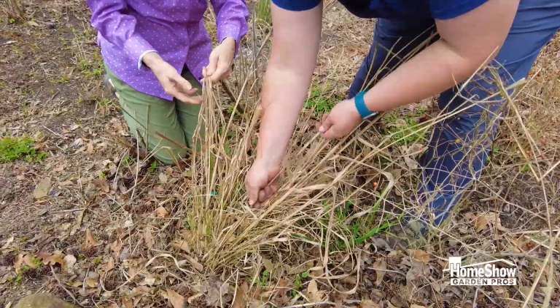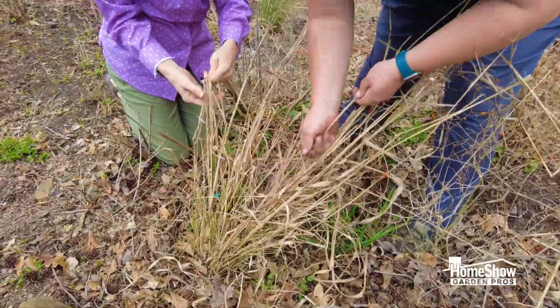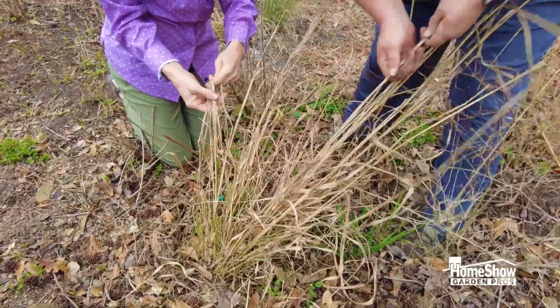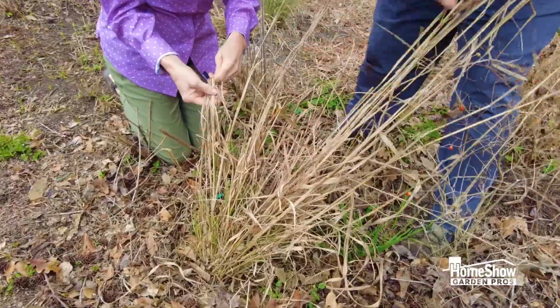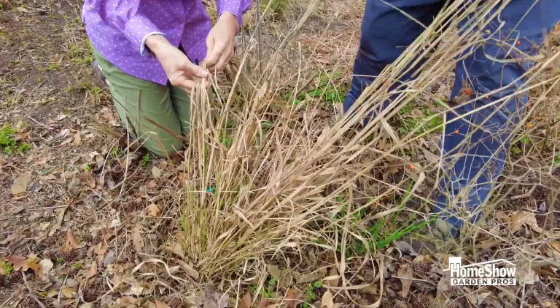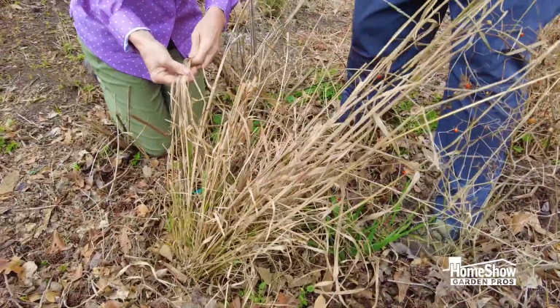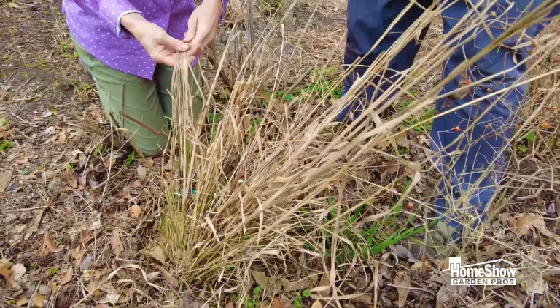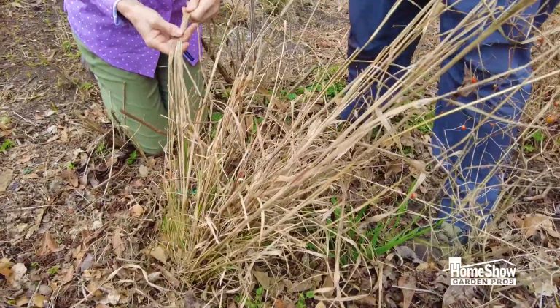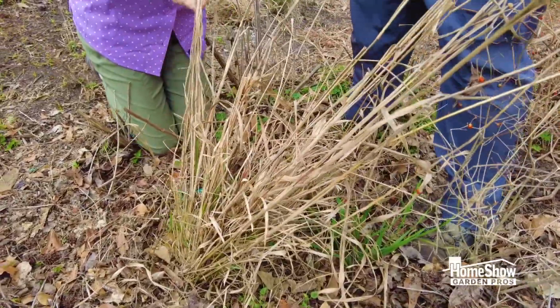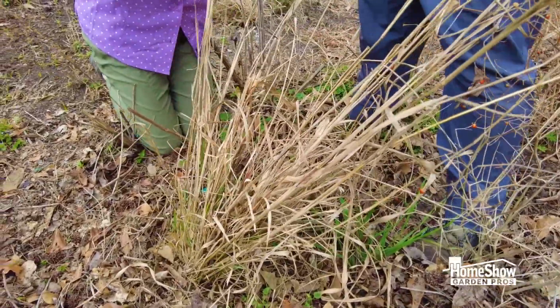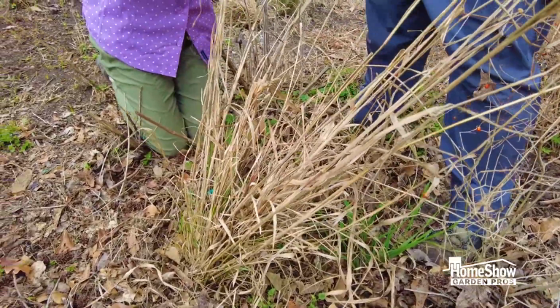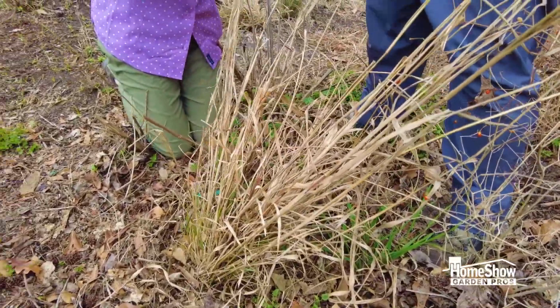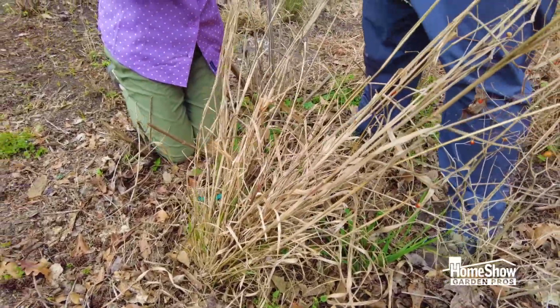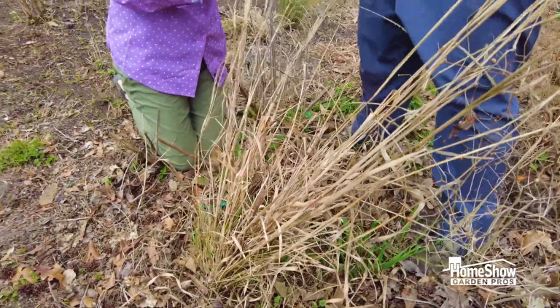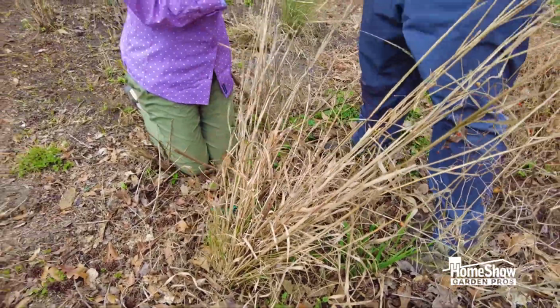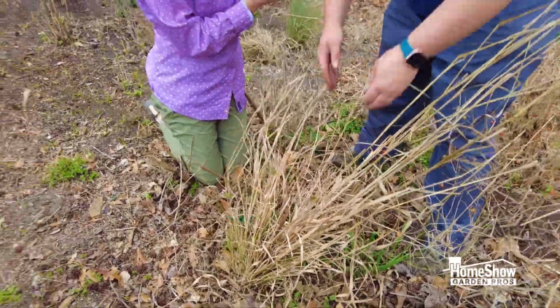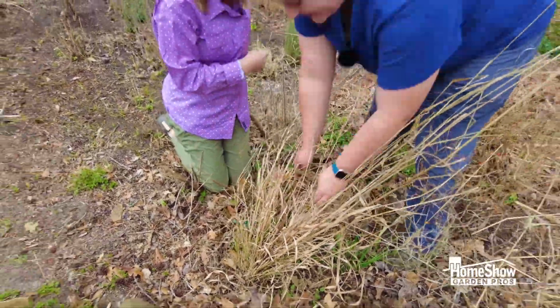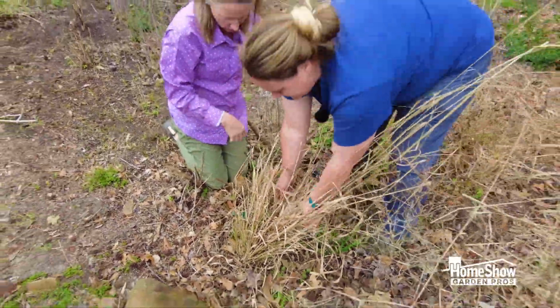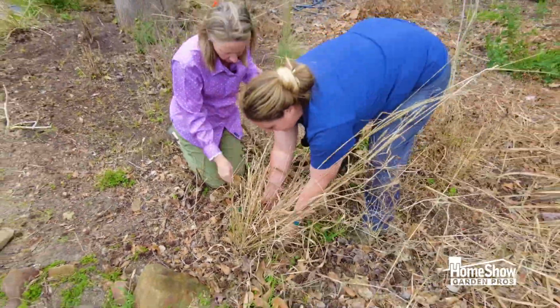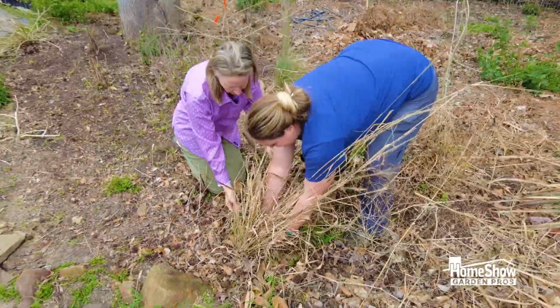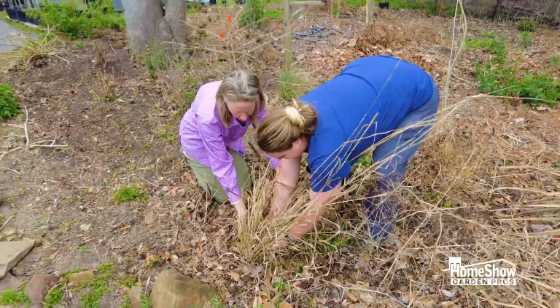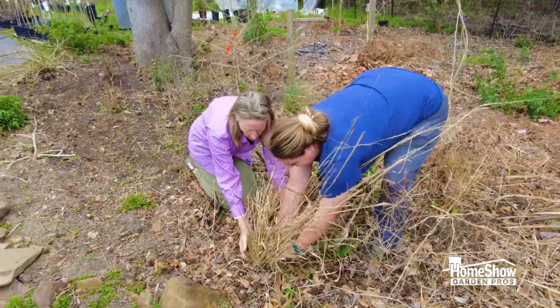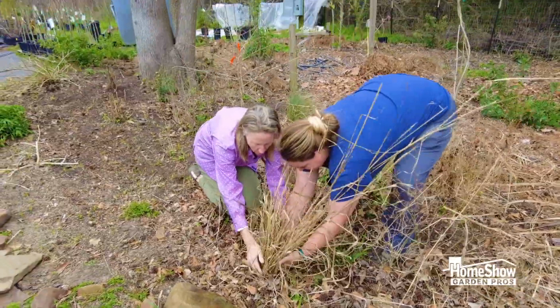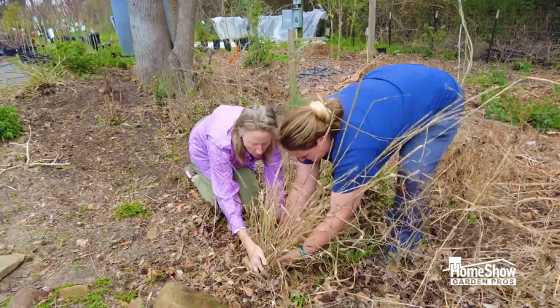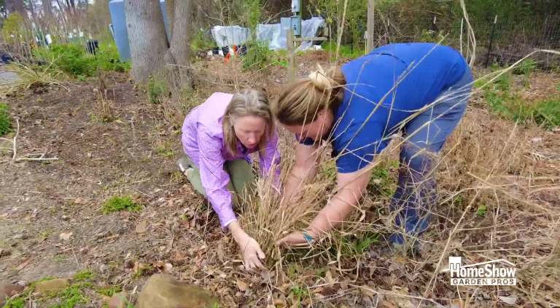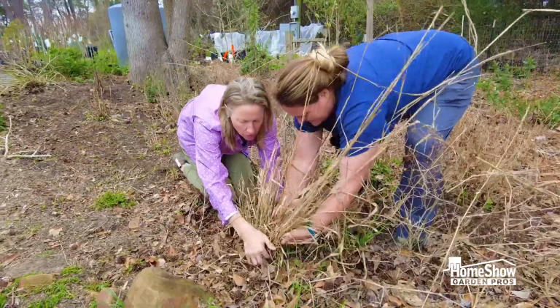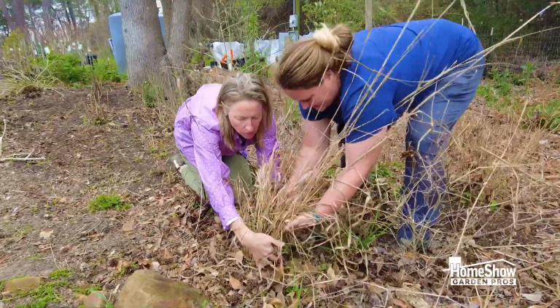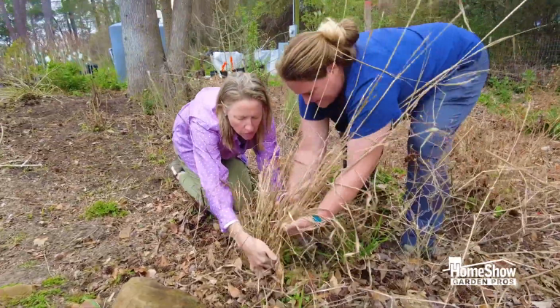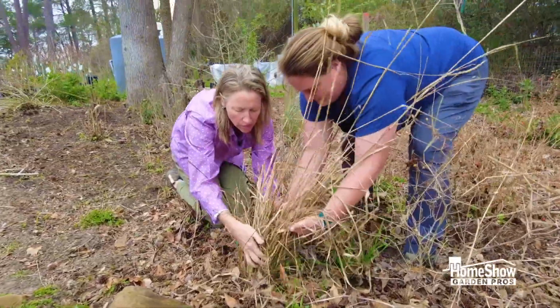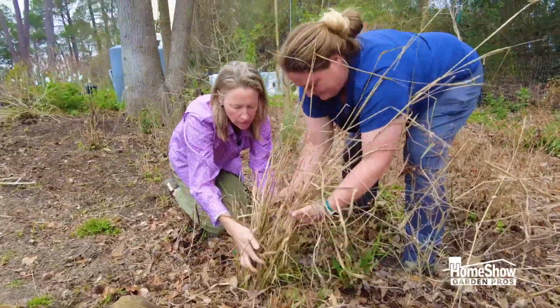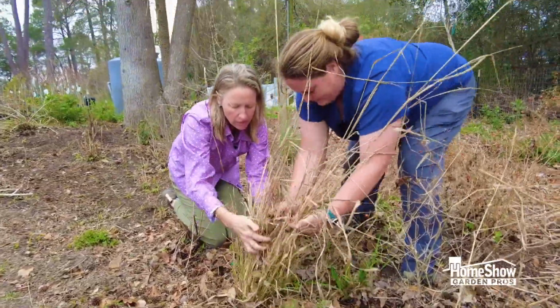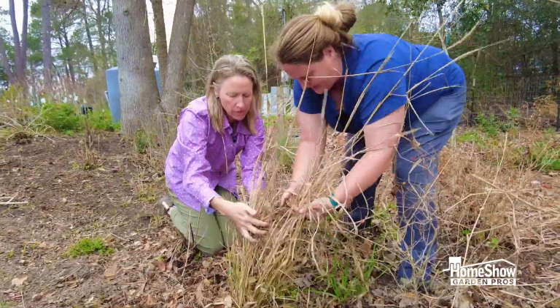Almost like trimming the ends of hair — you know how you trim the ends of hair. So we get down at the base and we just keep pulling.